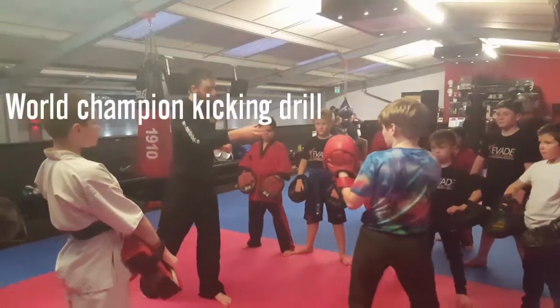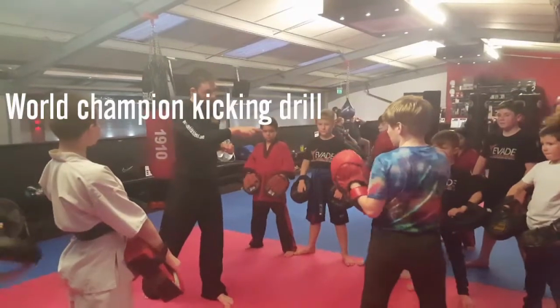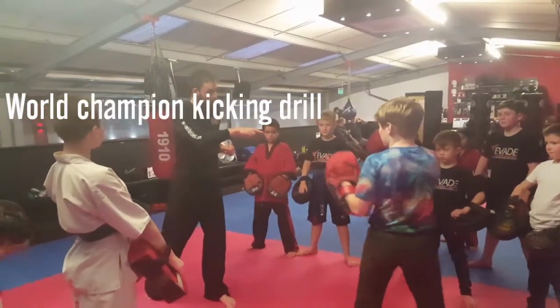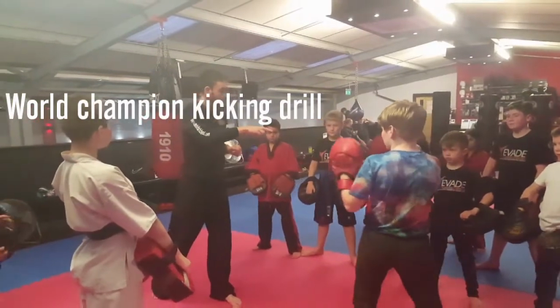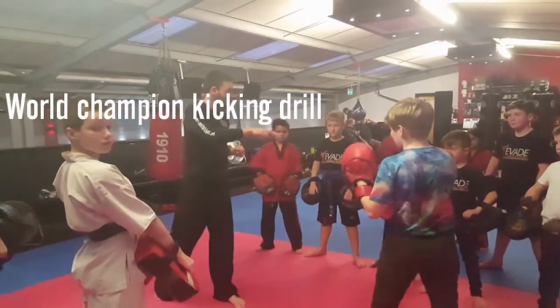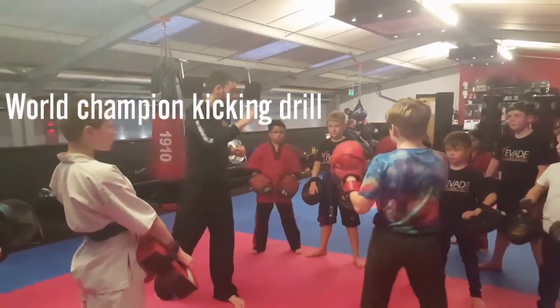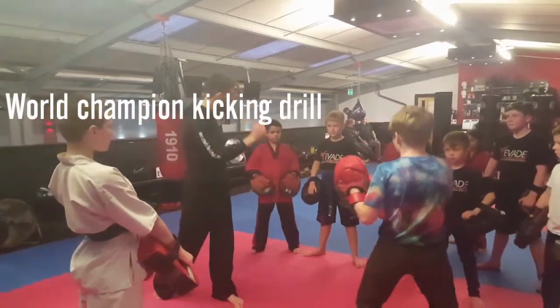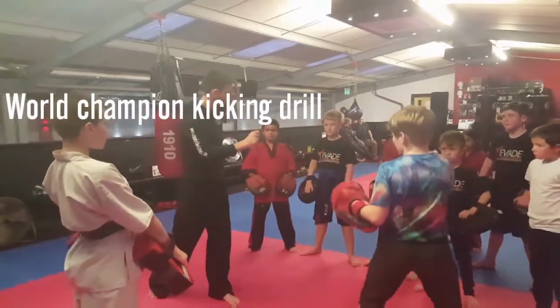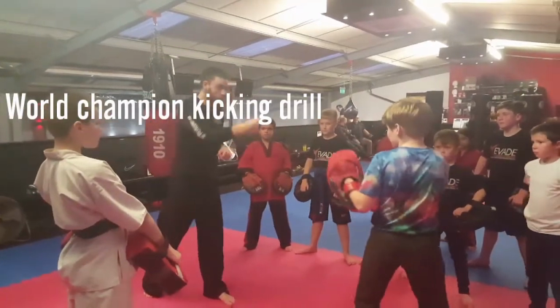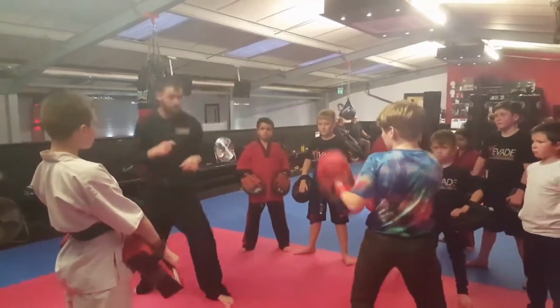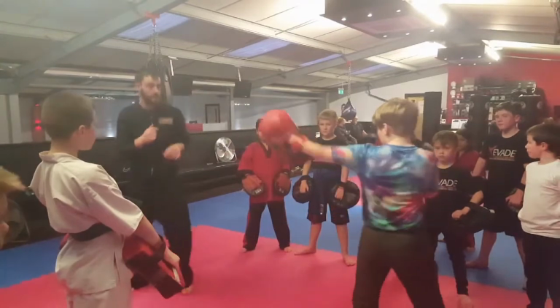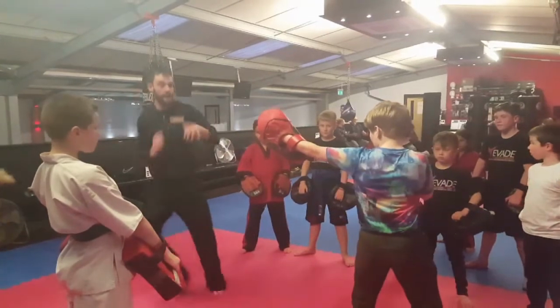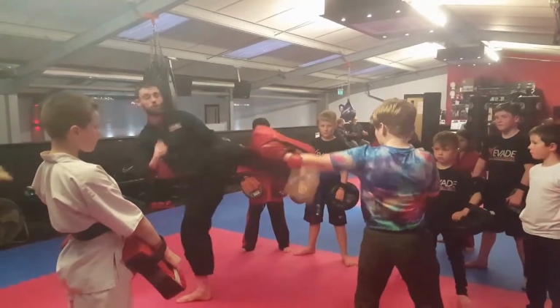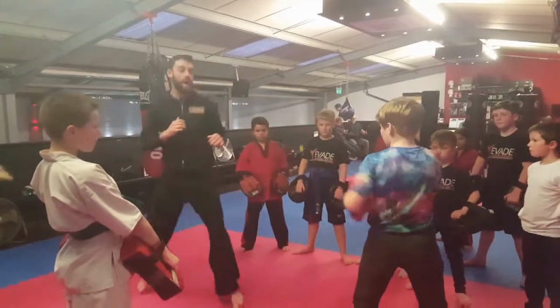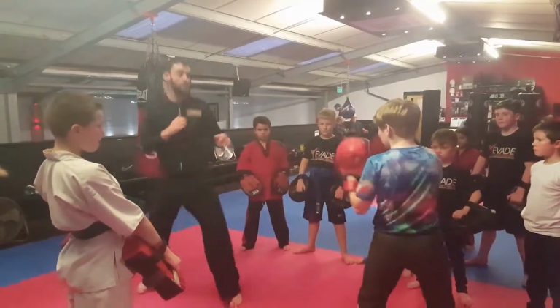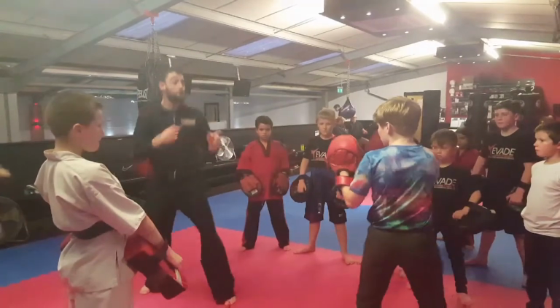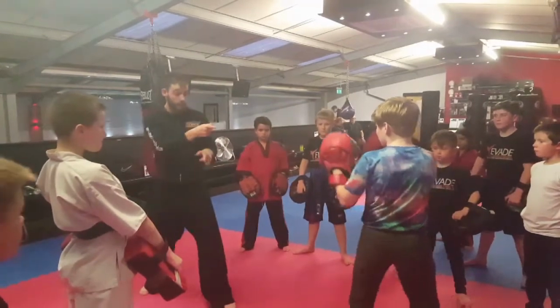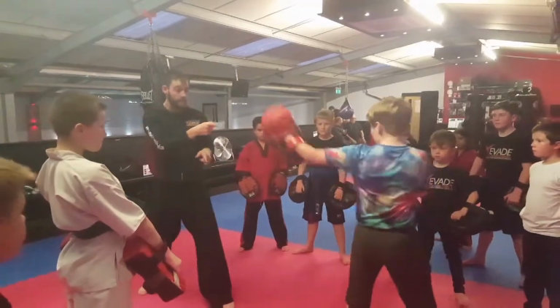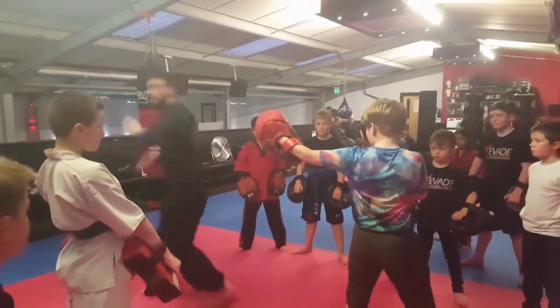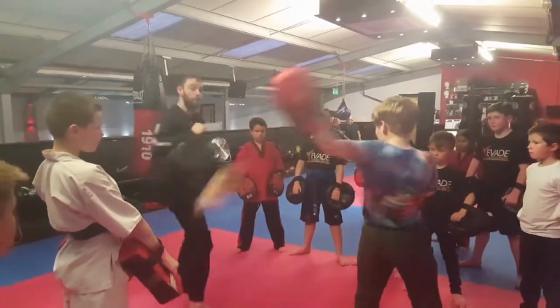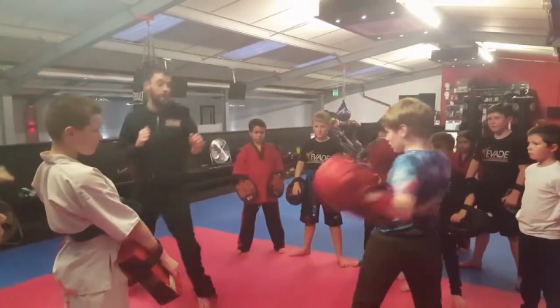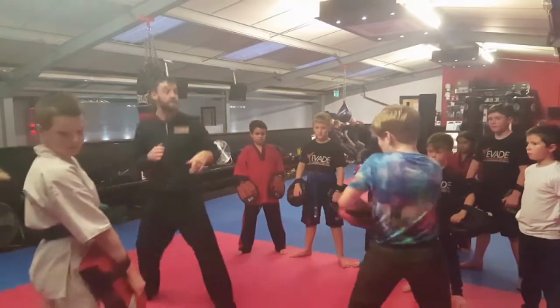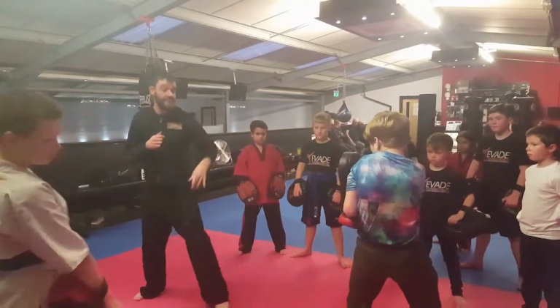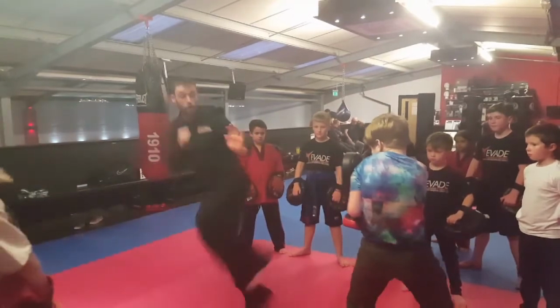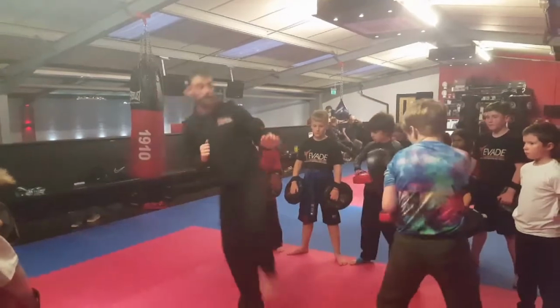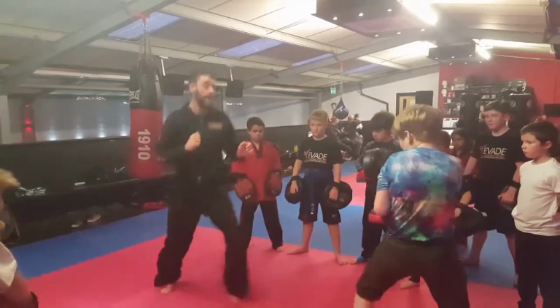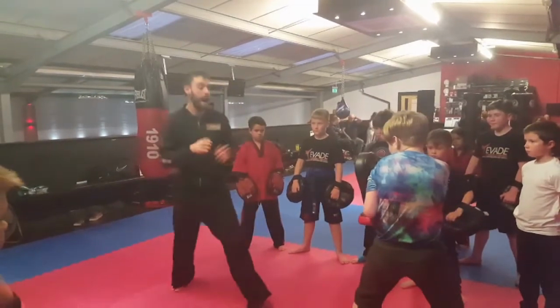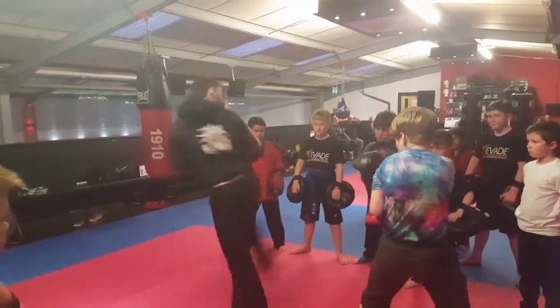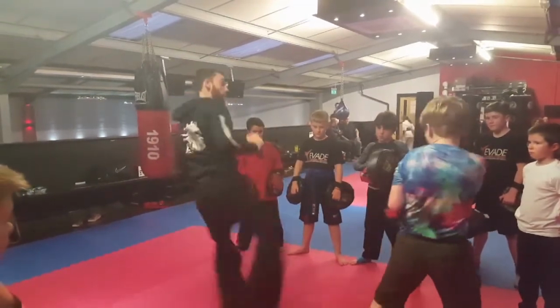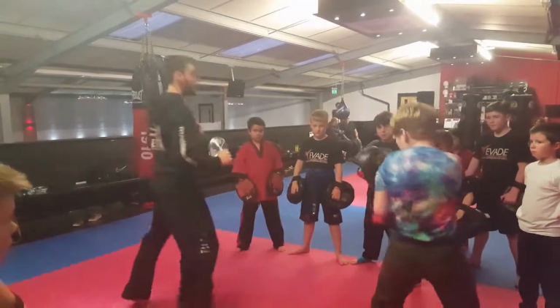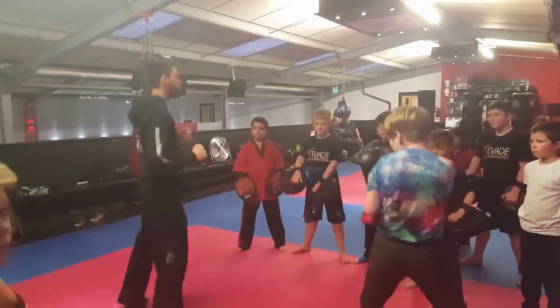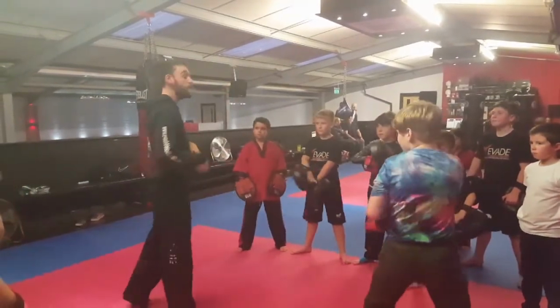What's up guys, welcome to today's video. It's featuring Evade instructor and current world kickboxing champion Jake Johnson, and on the pads is Will Thurlow. This is a little drill that Jake likes to use — he's well known for his kicks: kicking speed, kicking power, and technique is awesome.